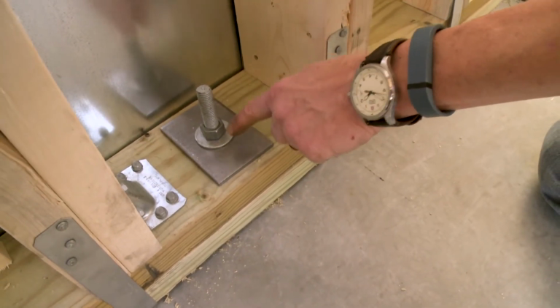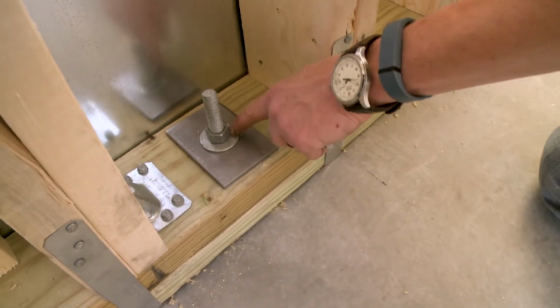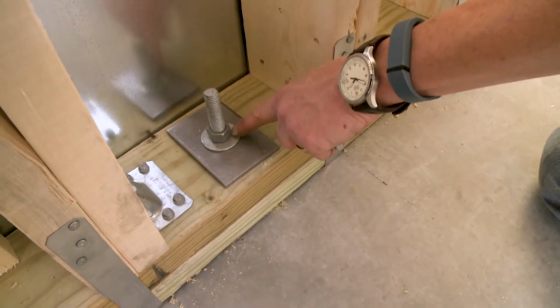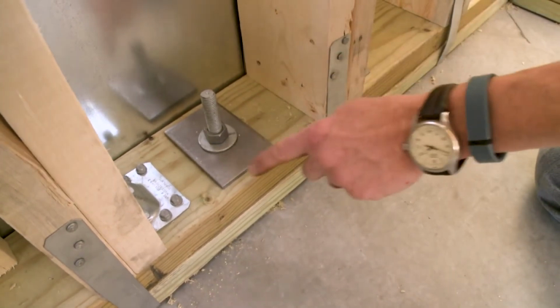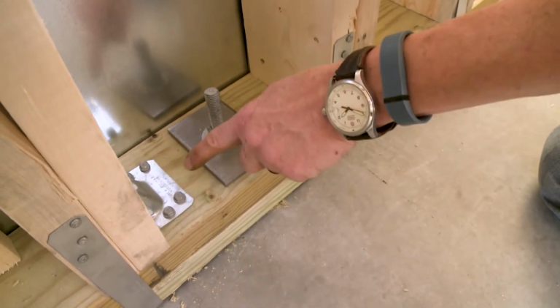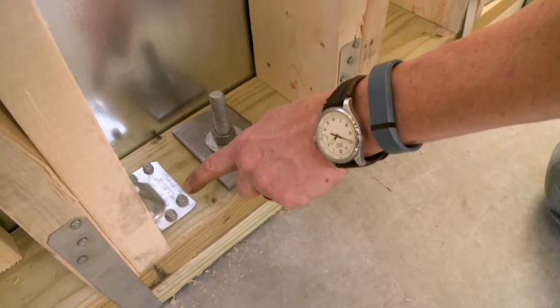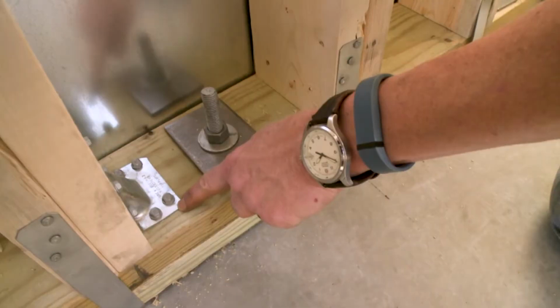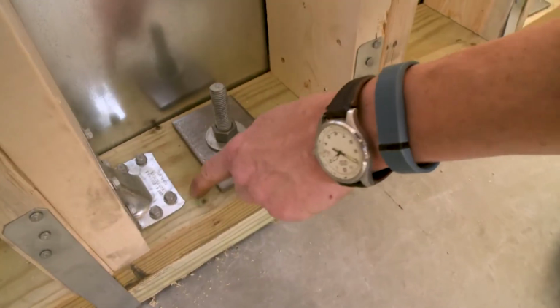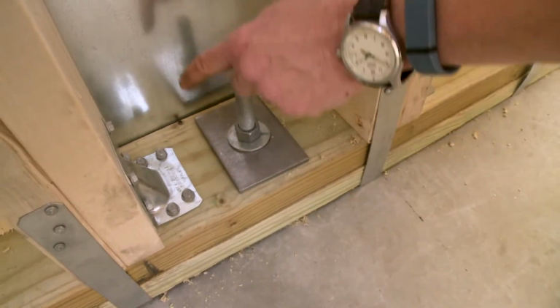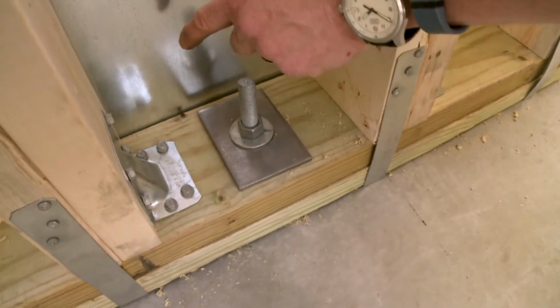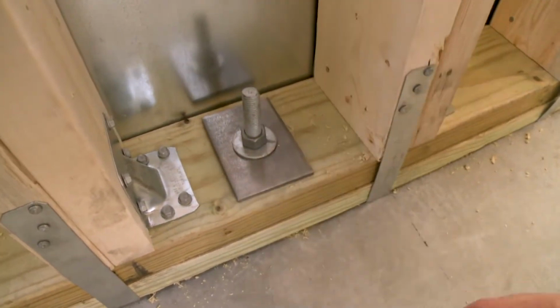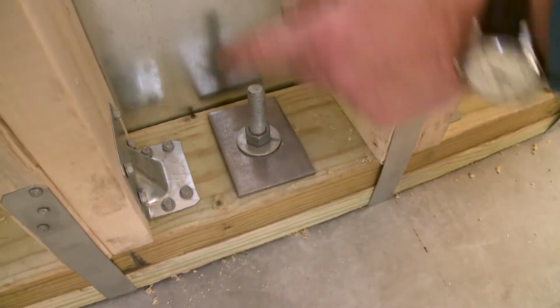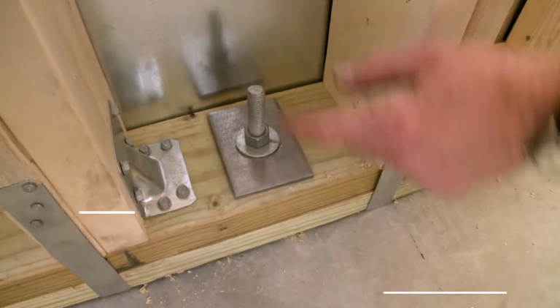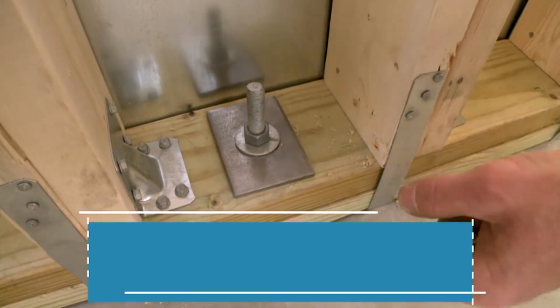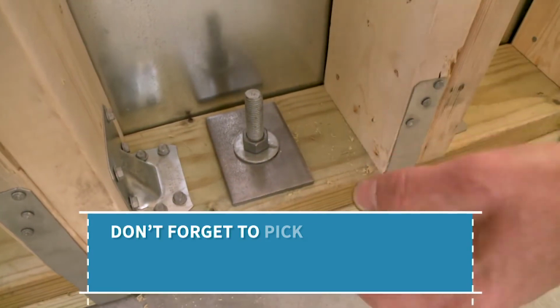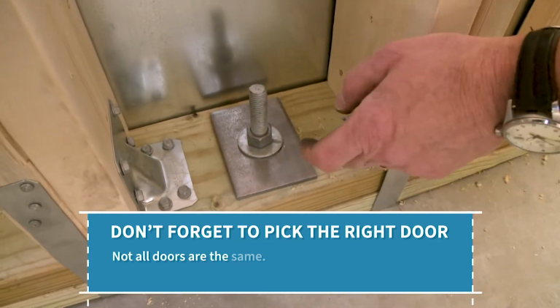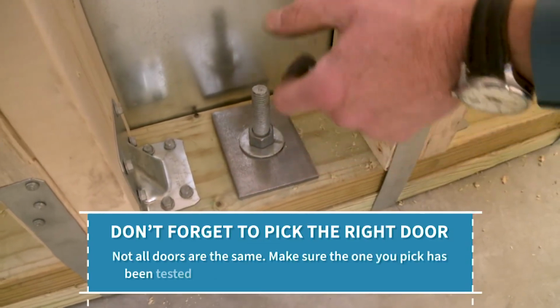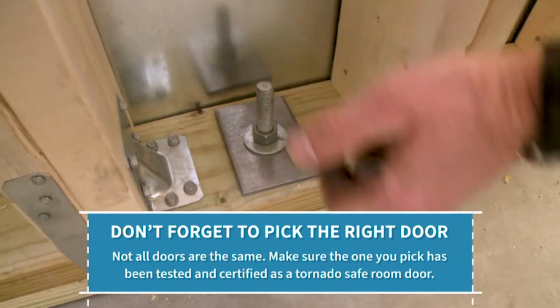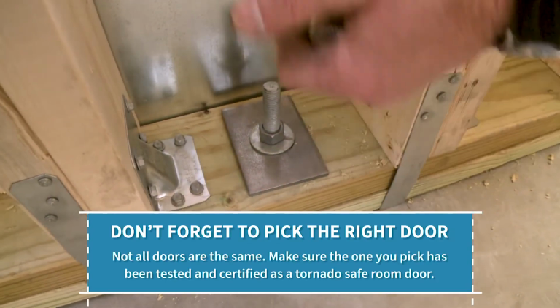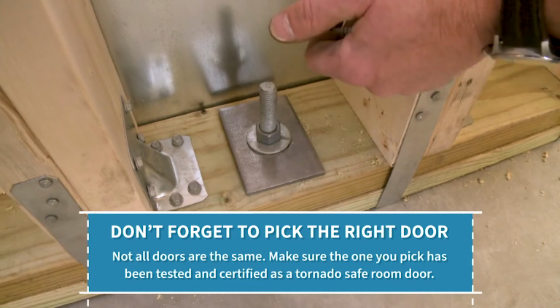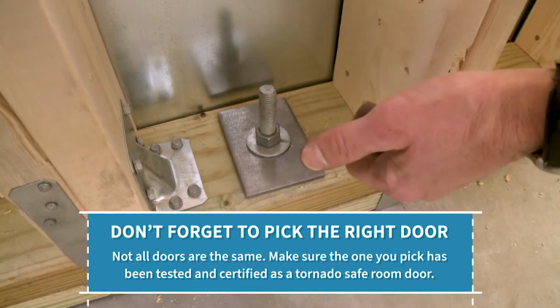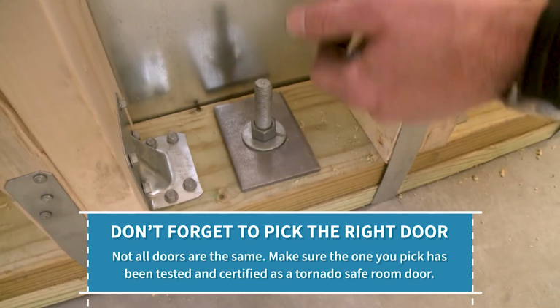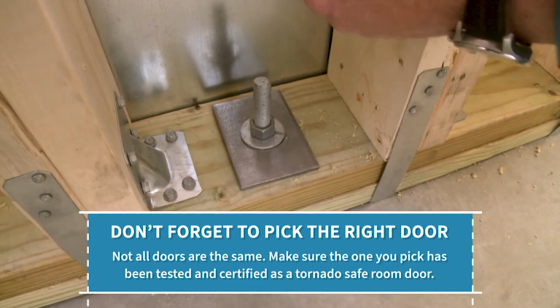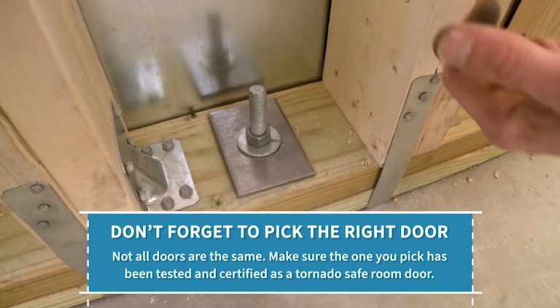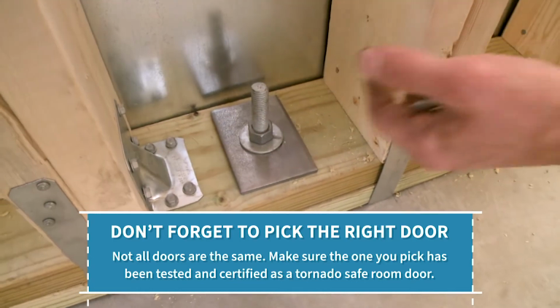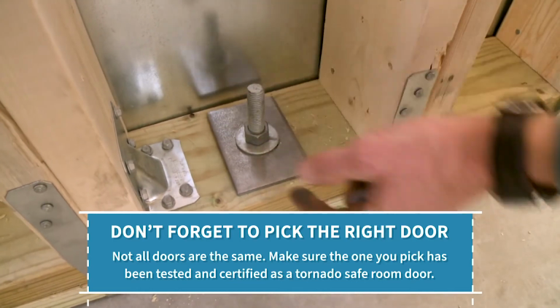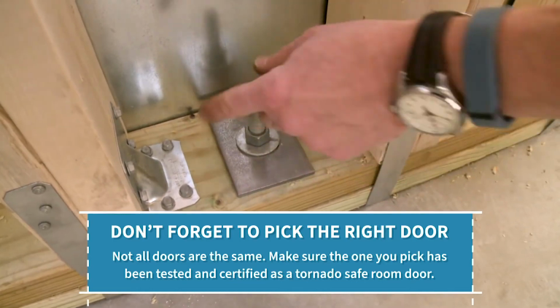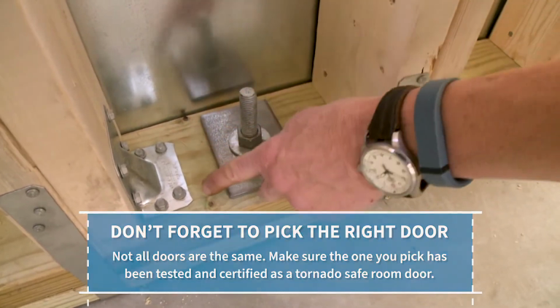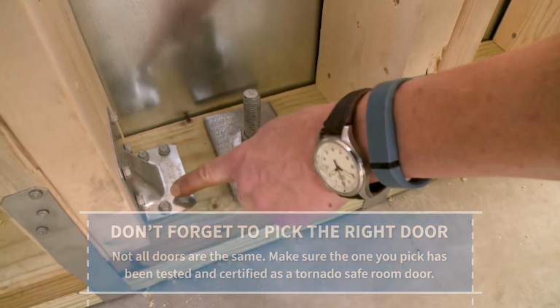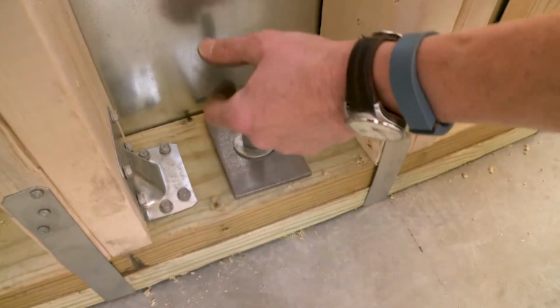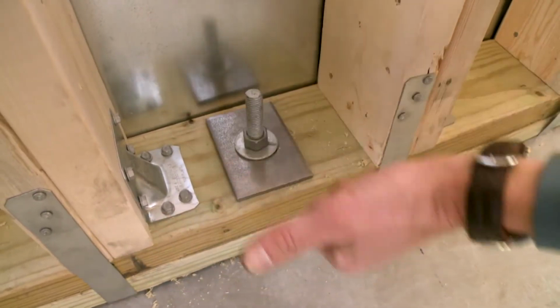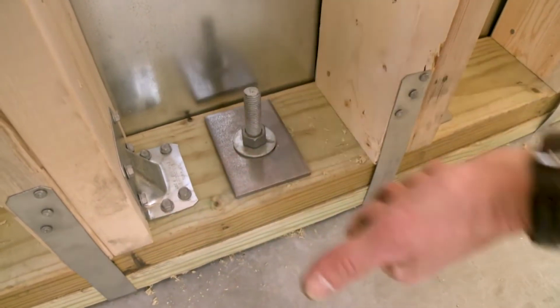Here we've got a lateral tie — when 250 mile-an-hour winds are pushing on the studs, it's going to try to break that bond, so this connector down here keeps it from going in or out.